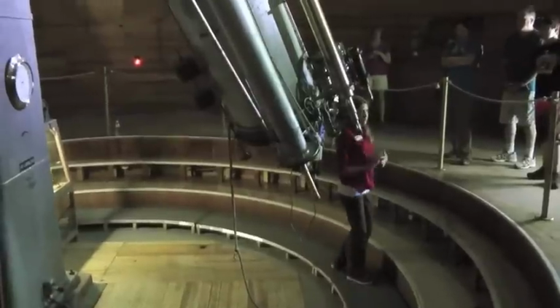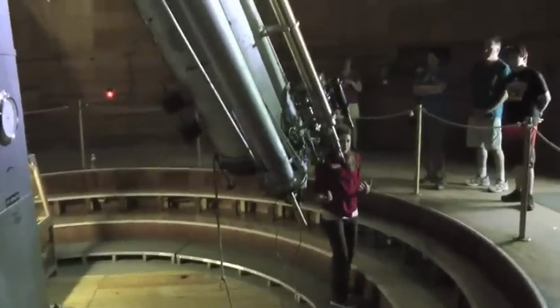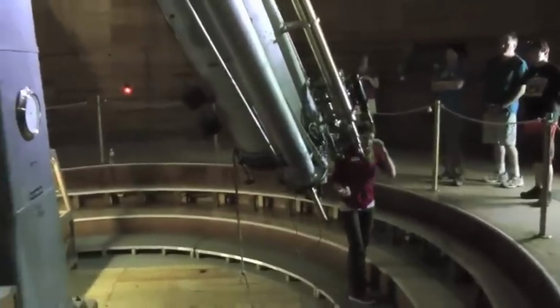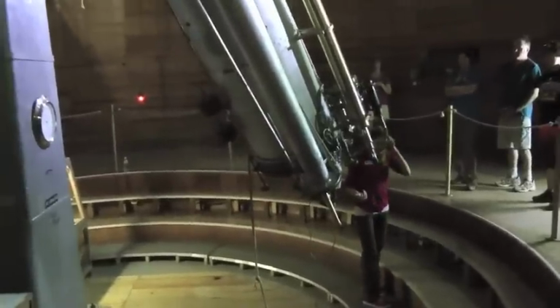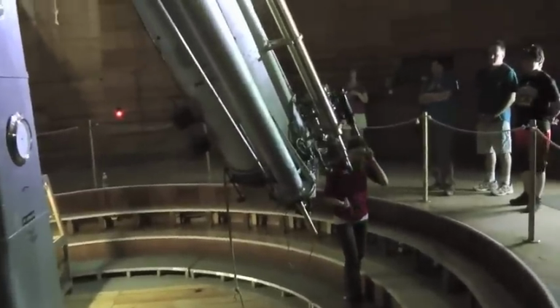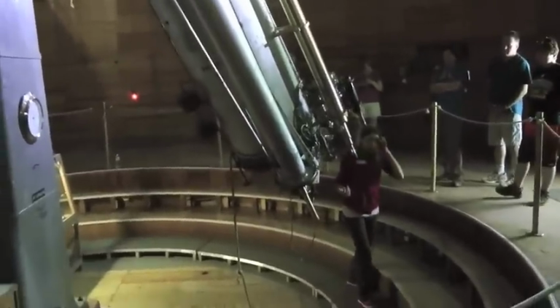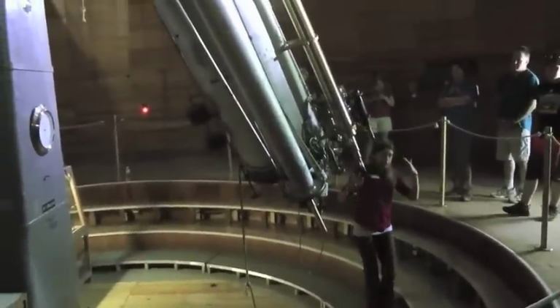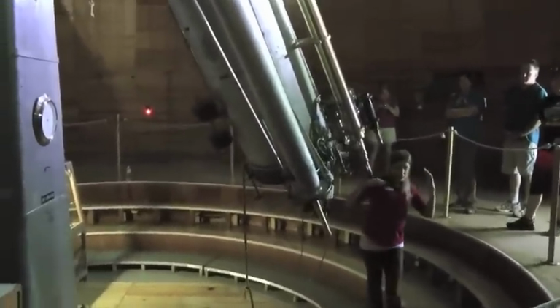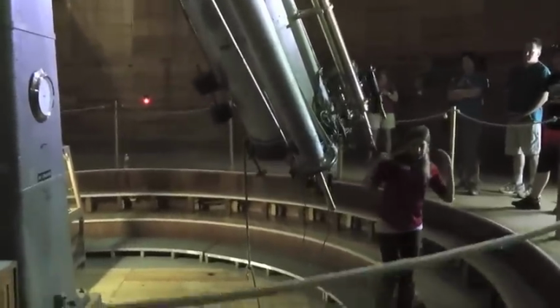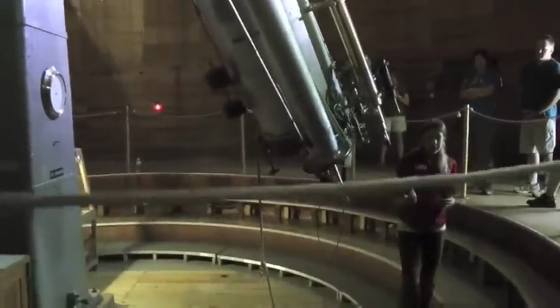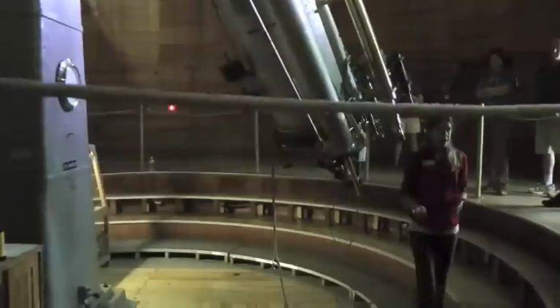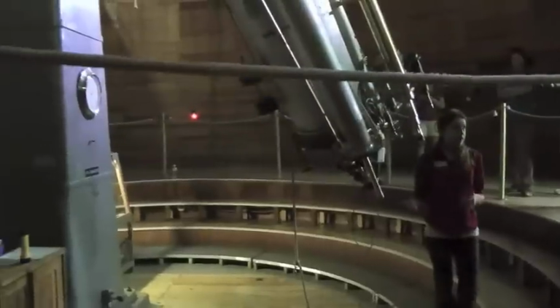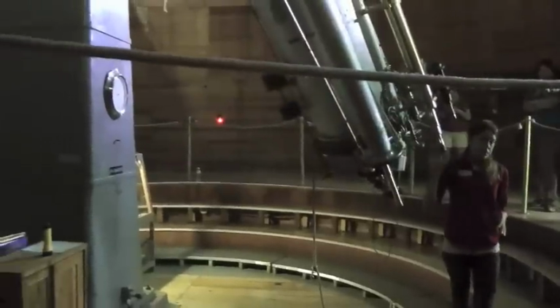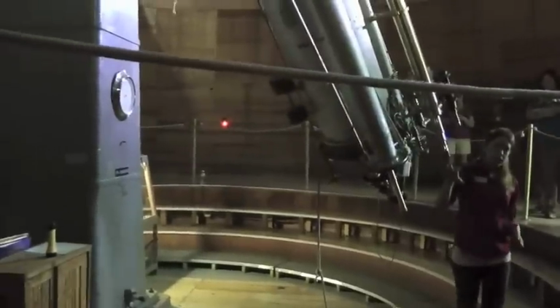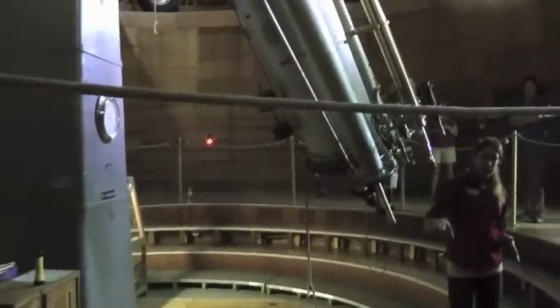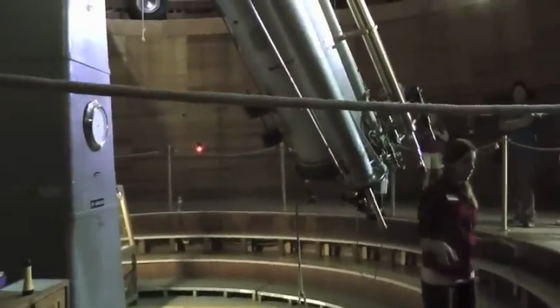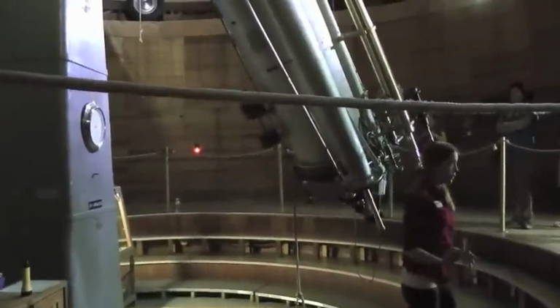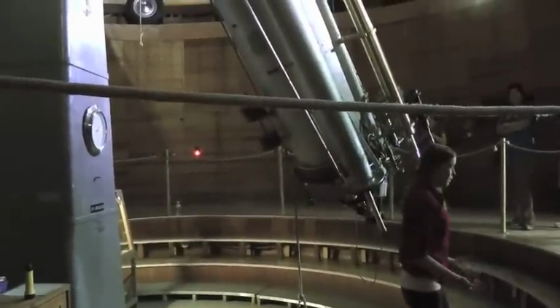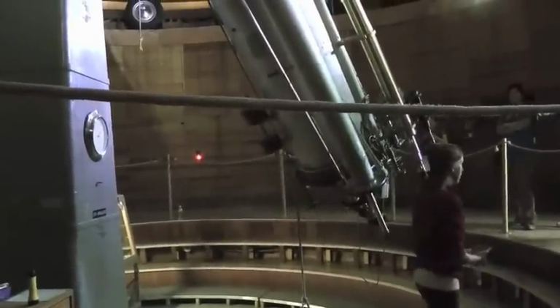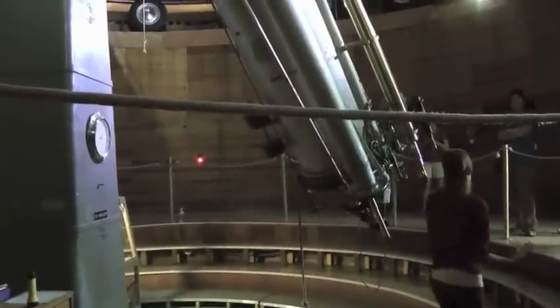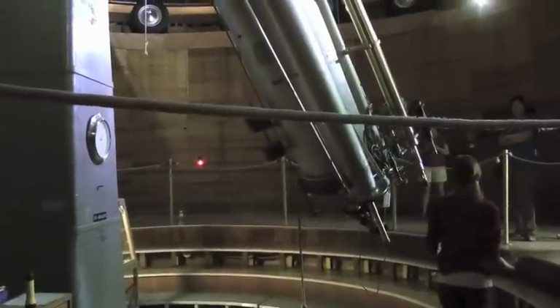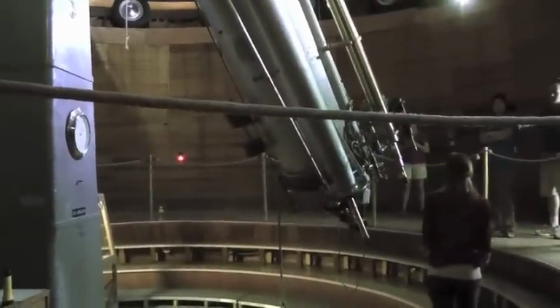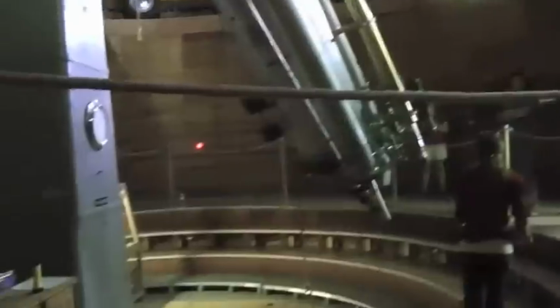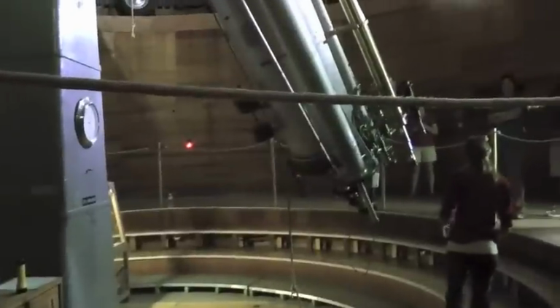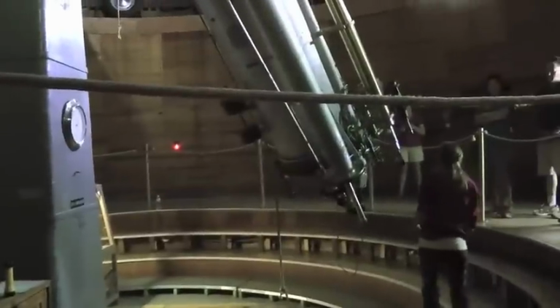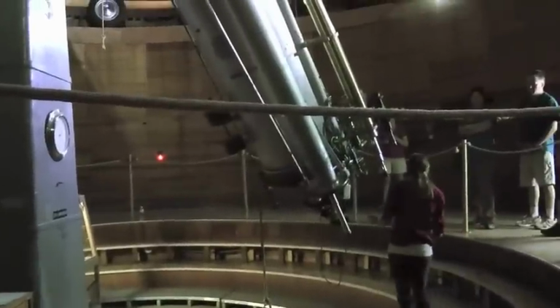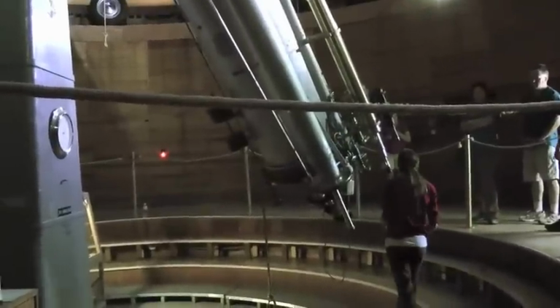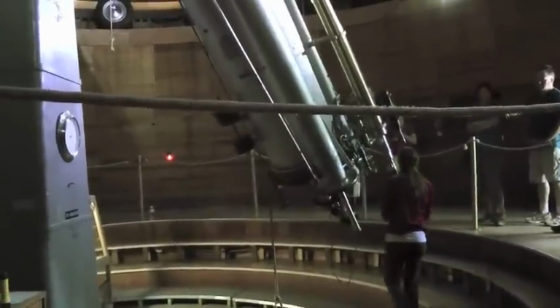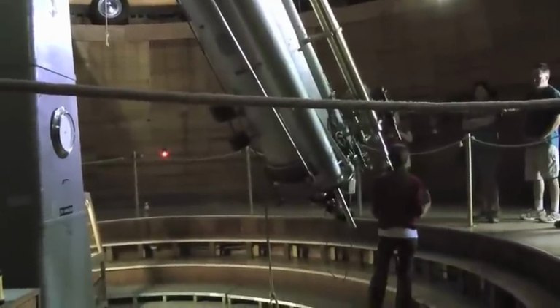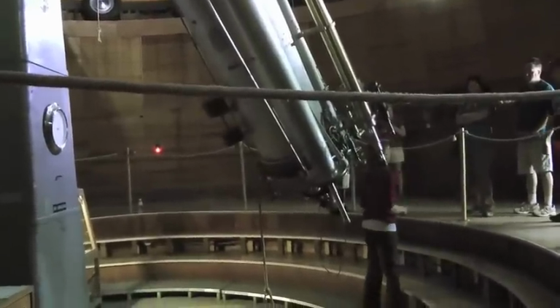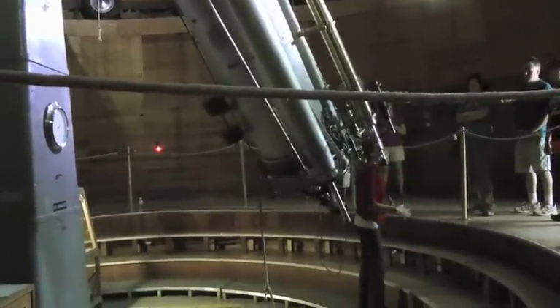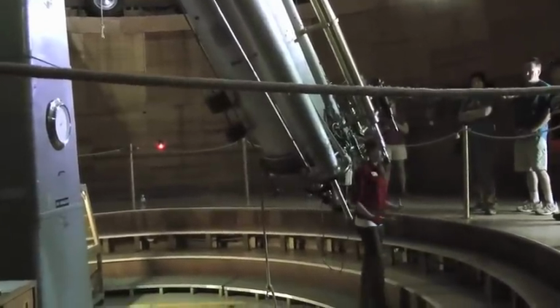Now, if you're observing and it's, say, 1899, you don't have red lights readily available. You have candles and whatnot. So how are you going to move the telescope without ruining your night vision by turning the lights on?